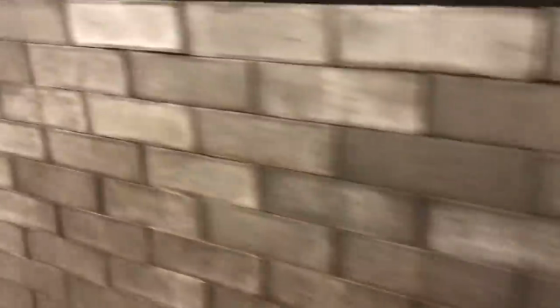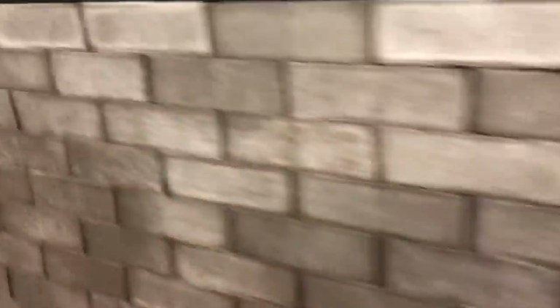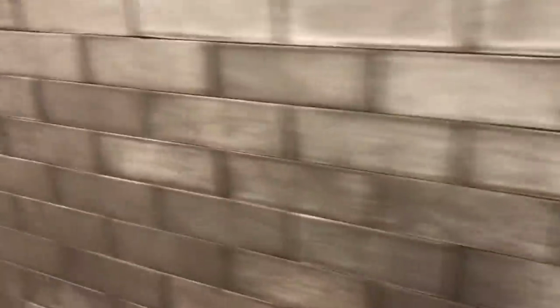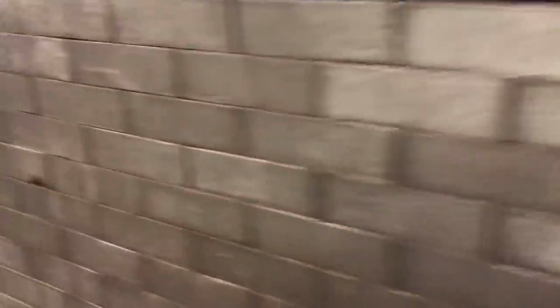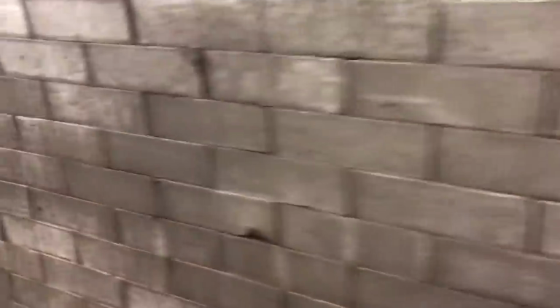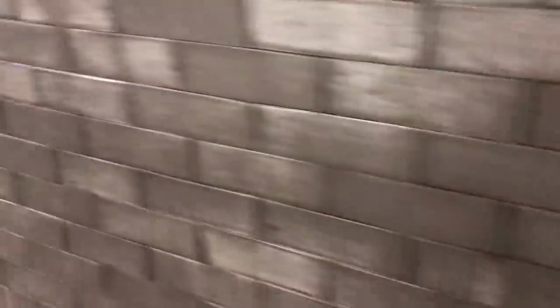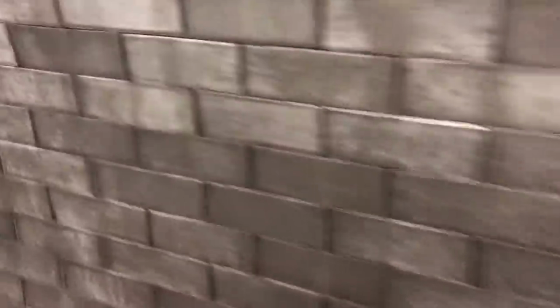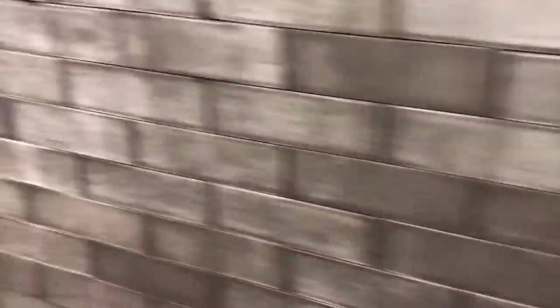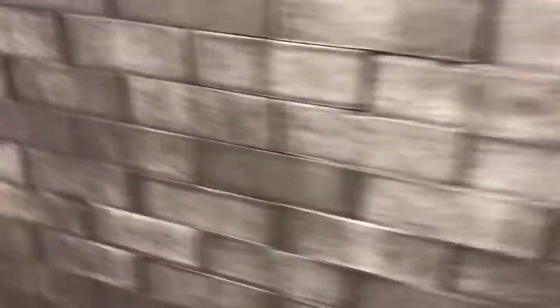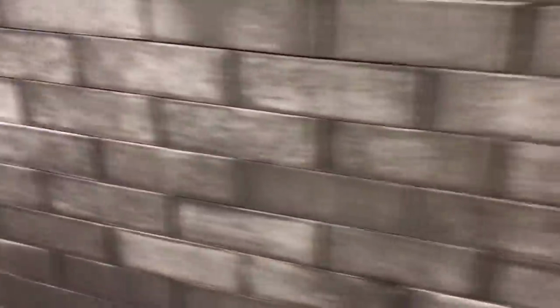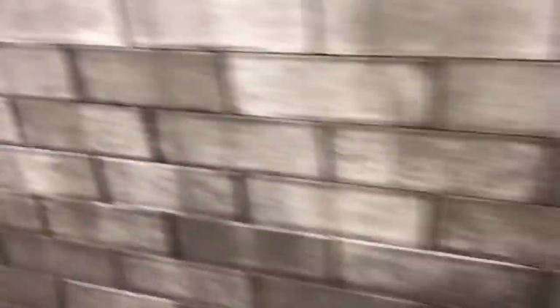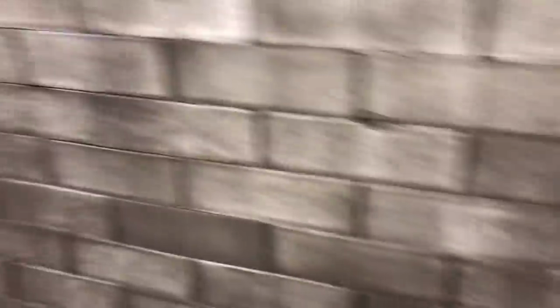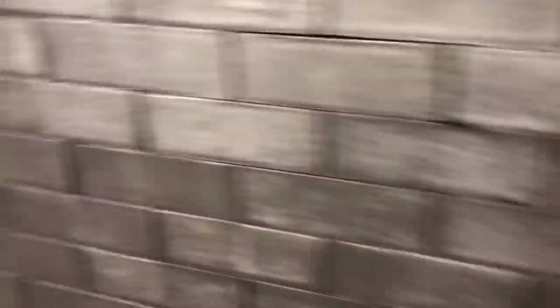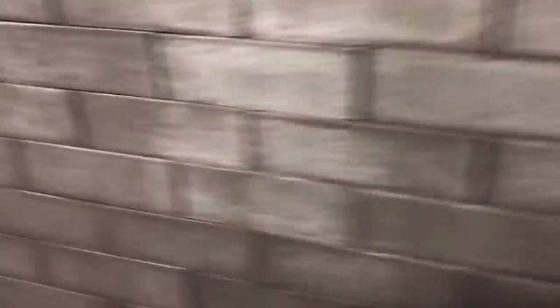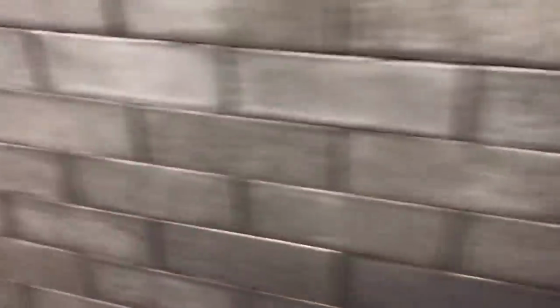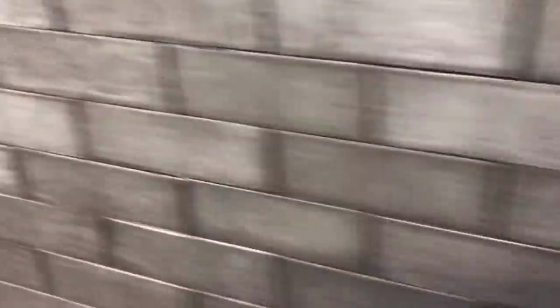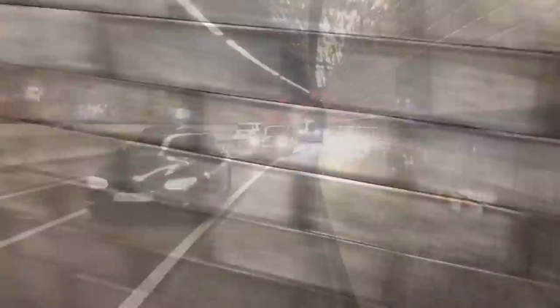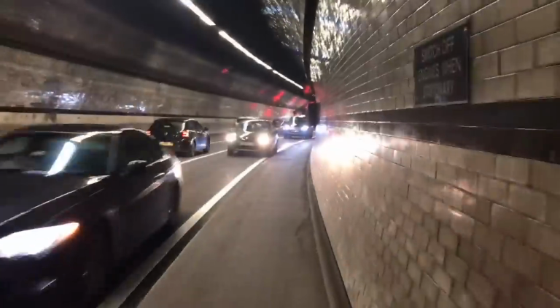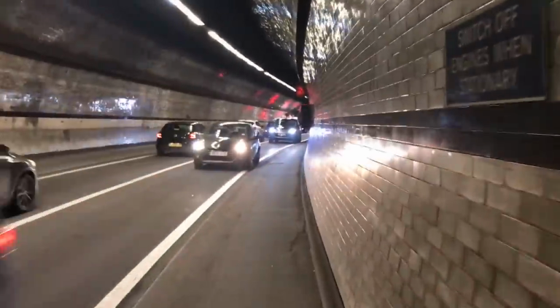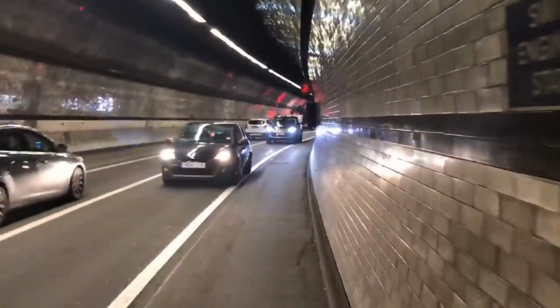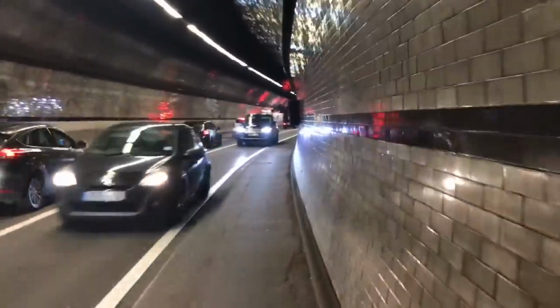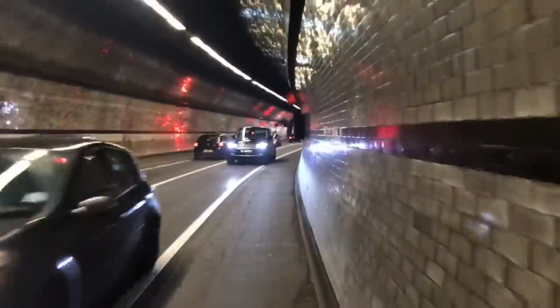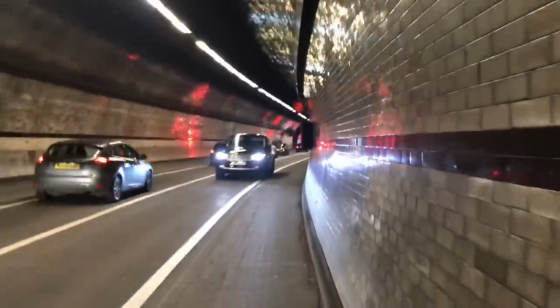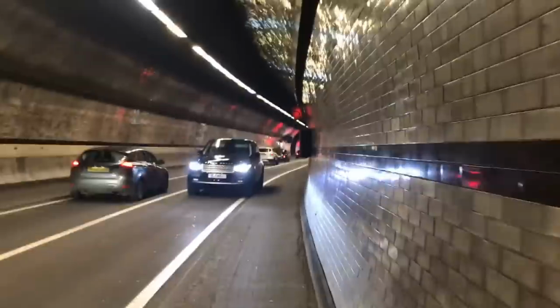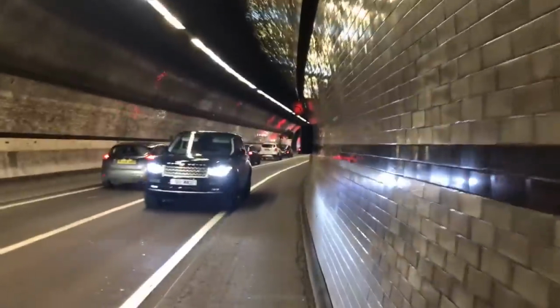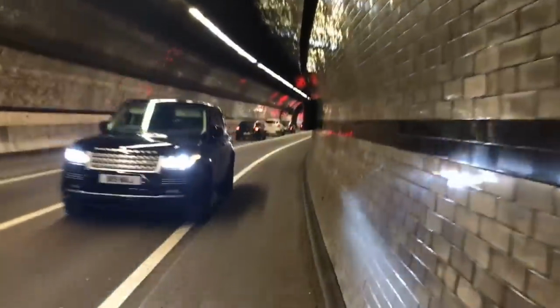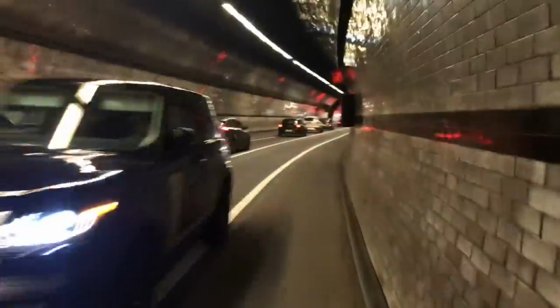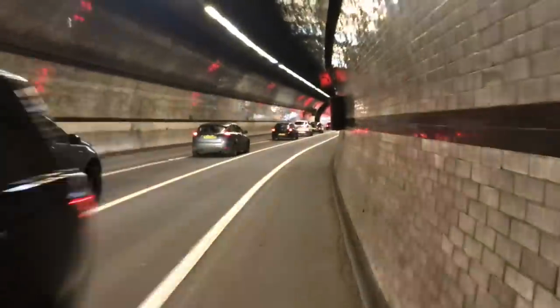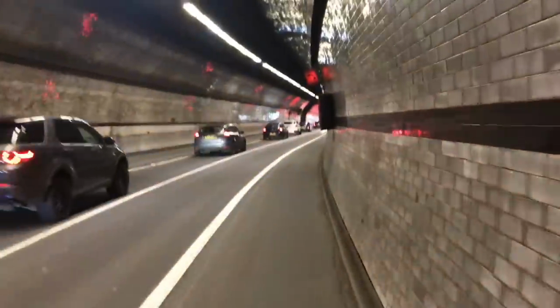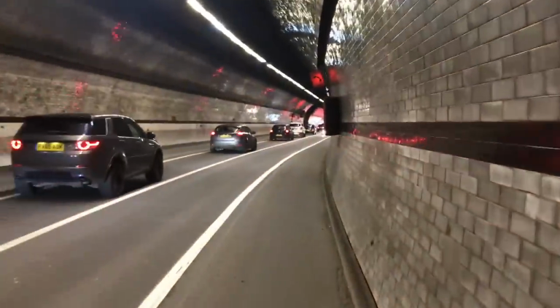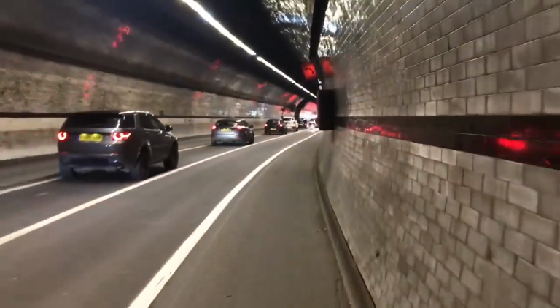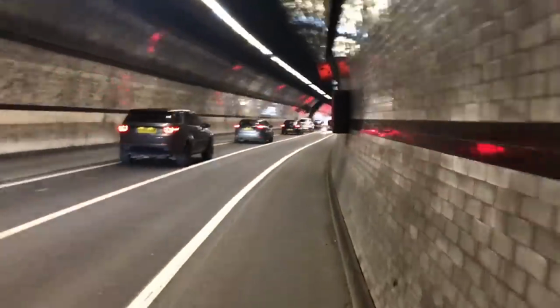Look at the soot on these tiles. I'd imagine my lungs look pretty much the same. I actually got a bit of a headache — don't know if that's the exhaust fumes or all the beer I had last night.